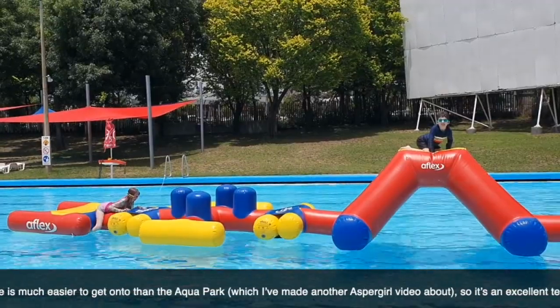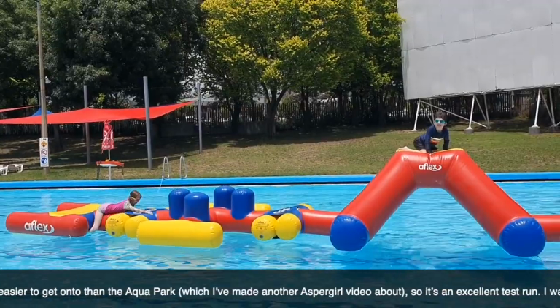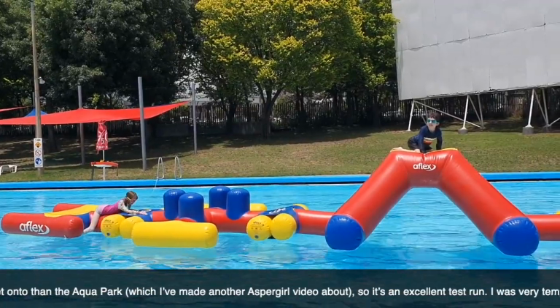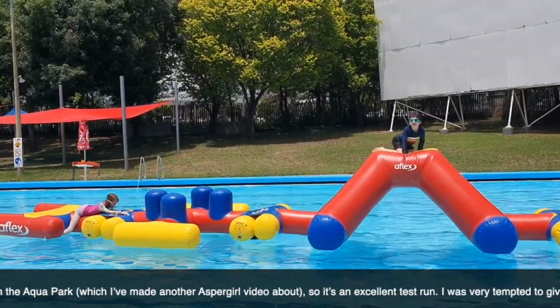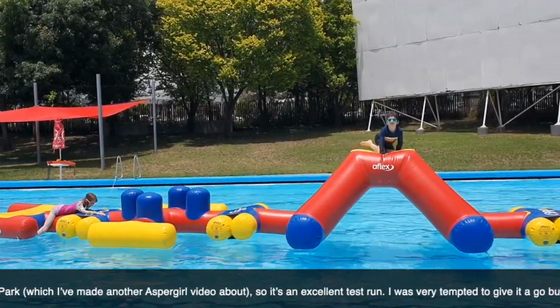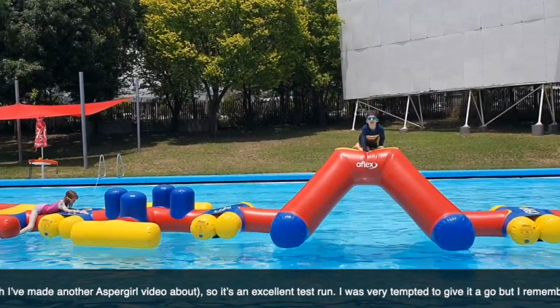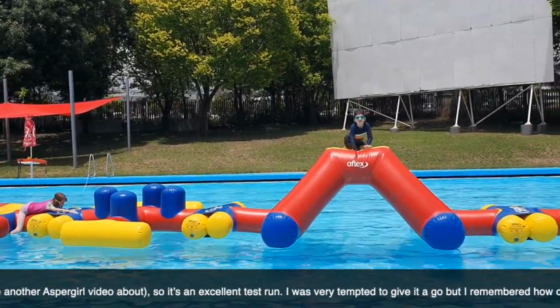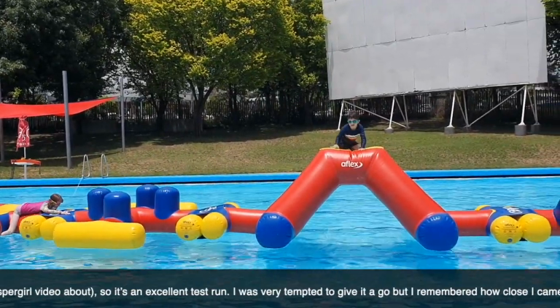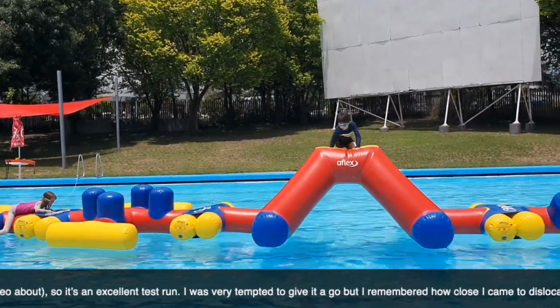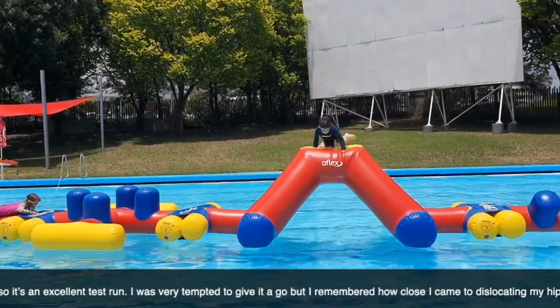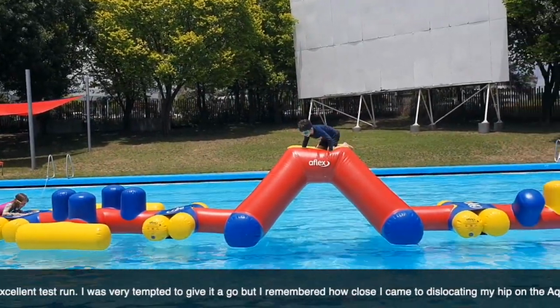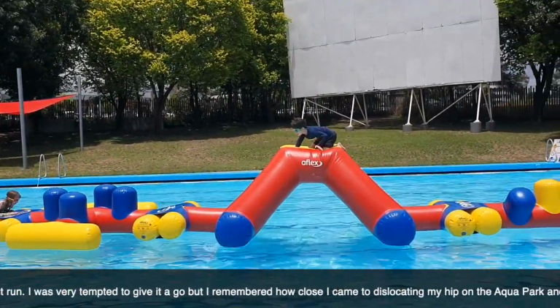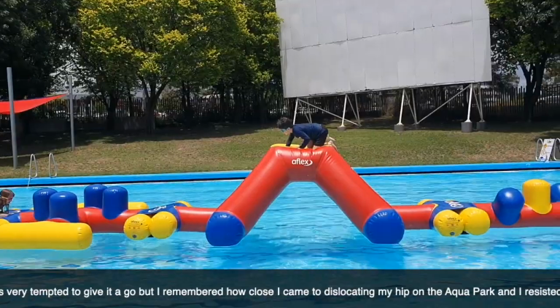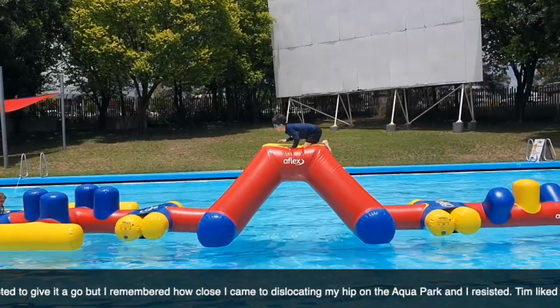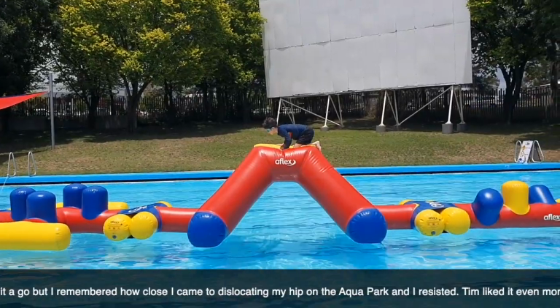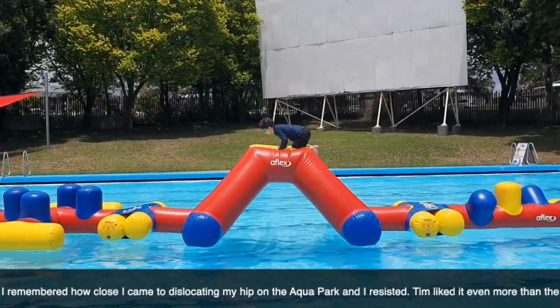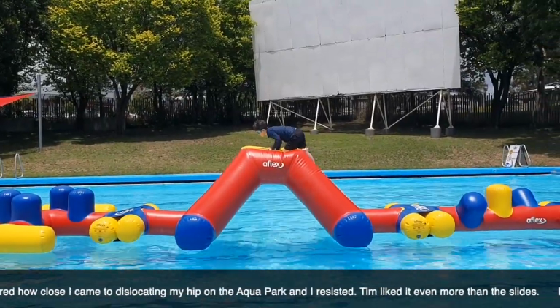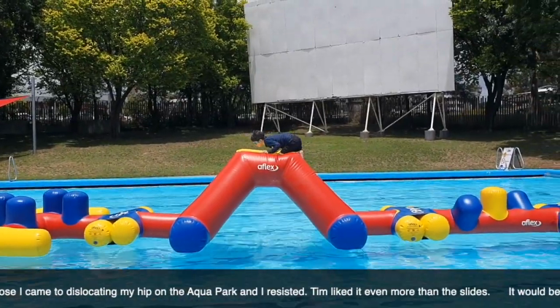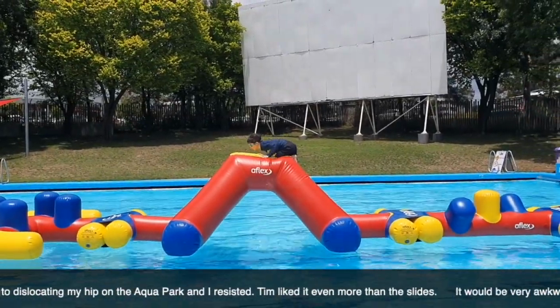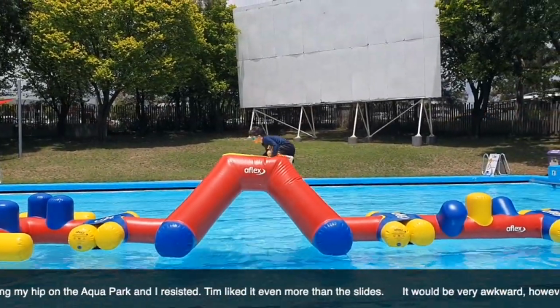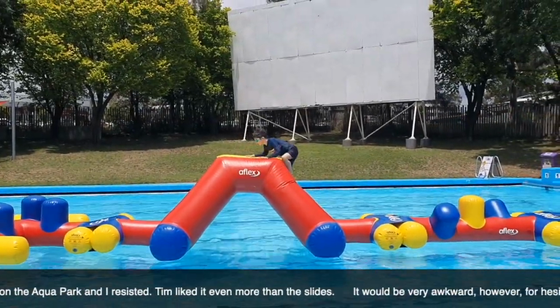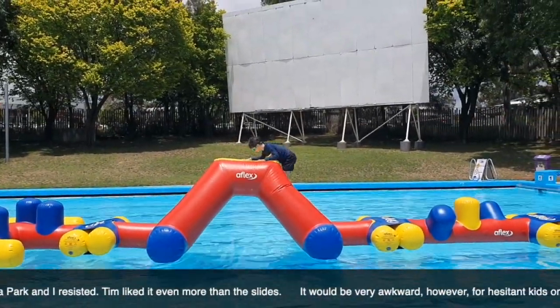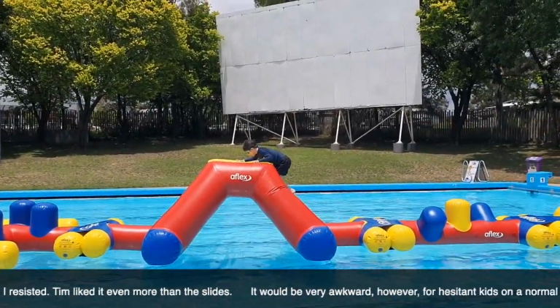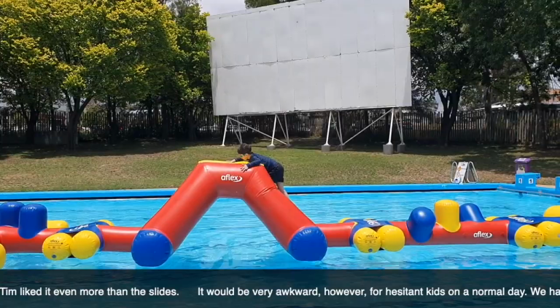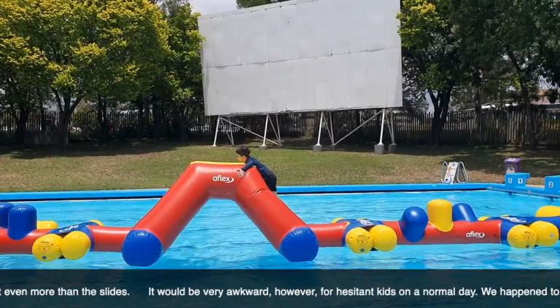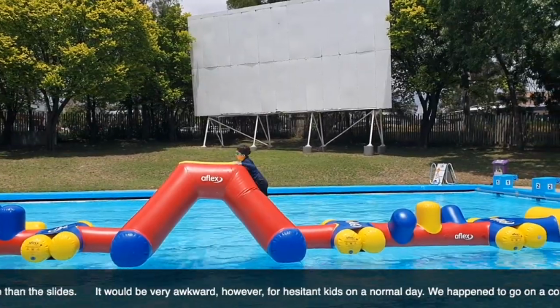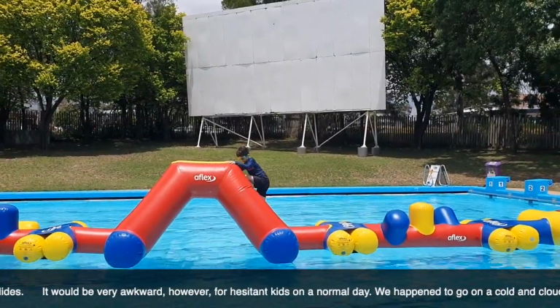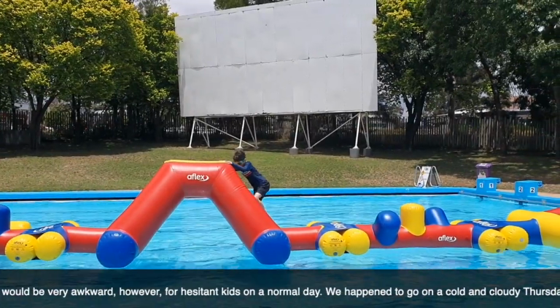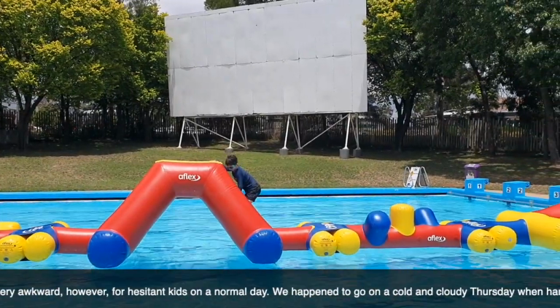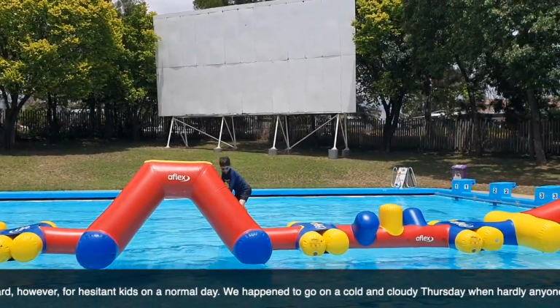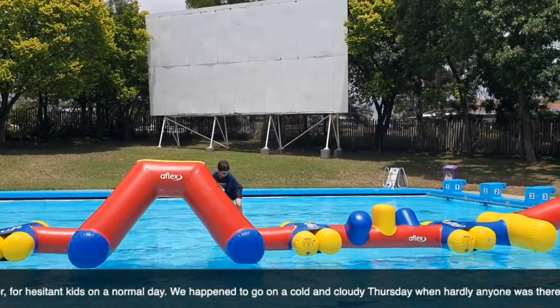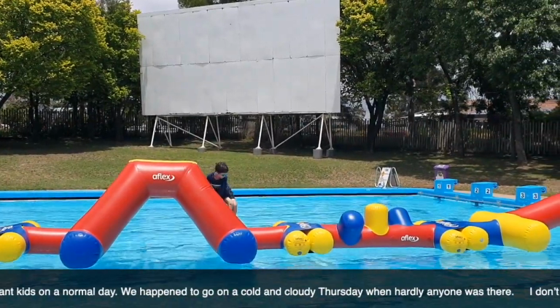Tim liked it even more than the slides. It would be very awkward though for hesitant kids on a normal day. We happened to go on a cold and cloudy Thursday when hardly anyone was there.